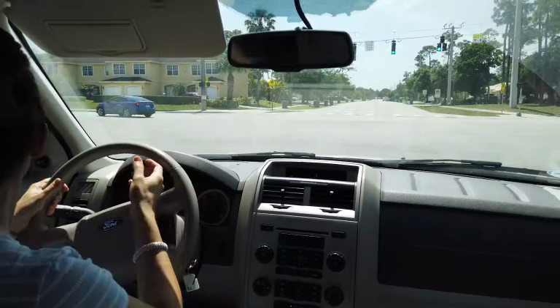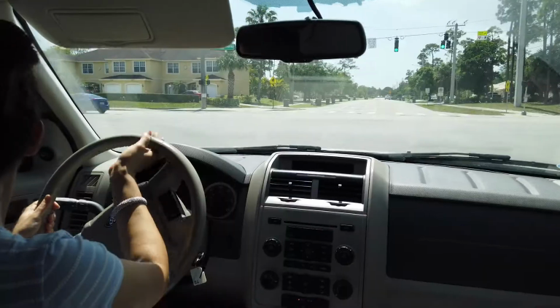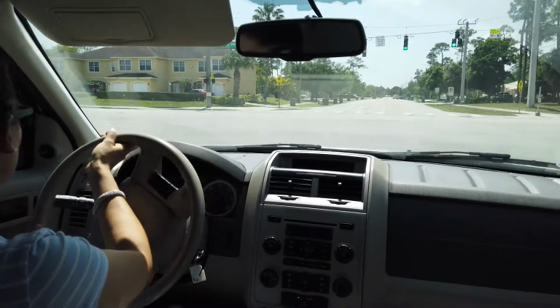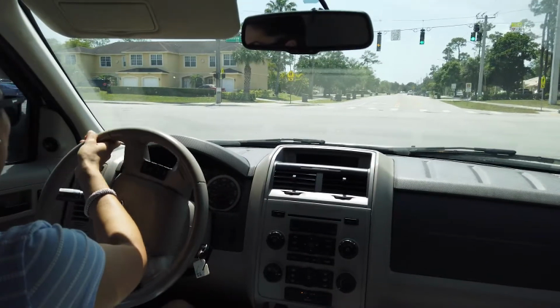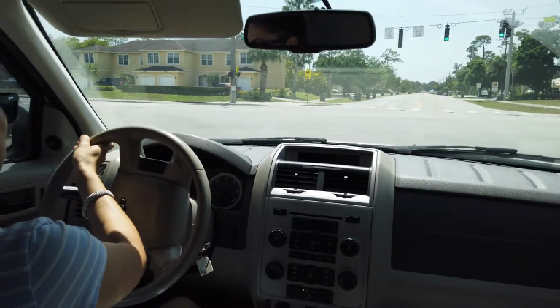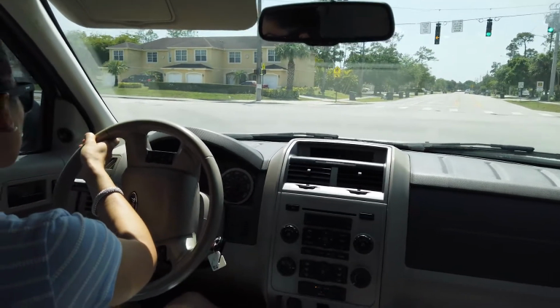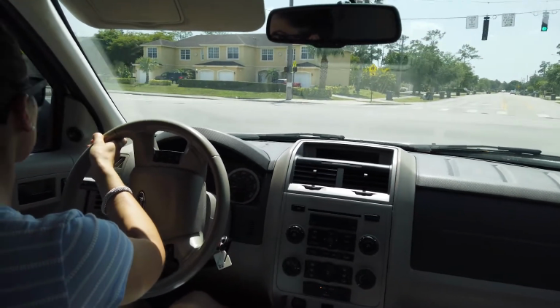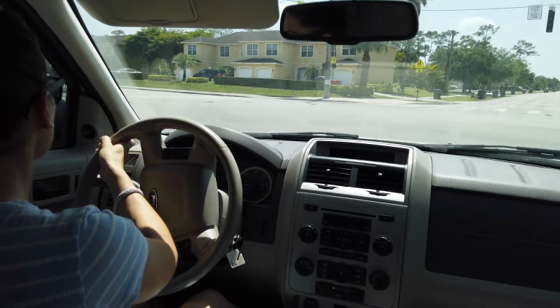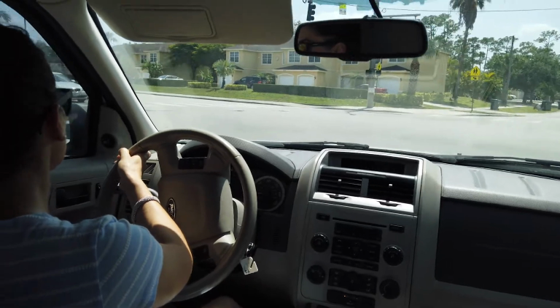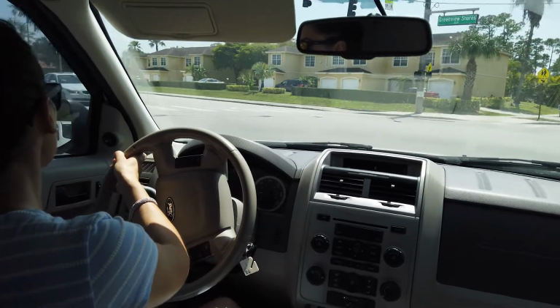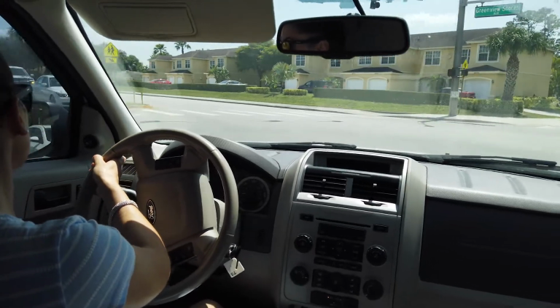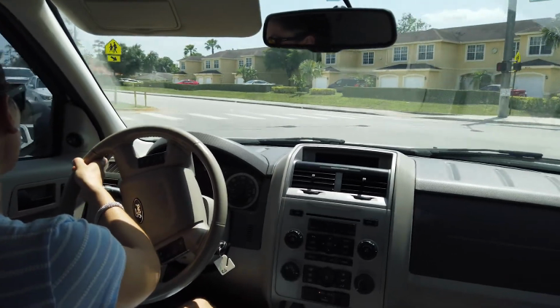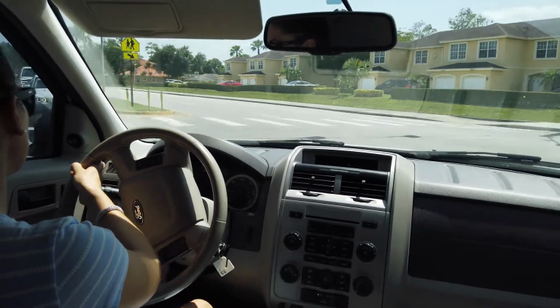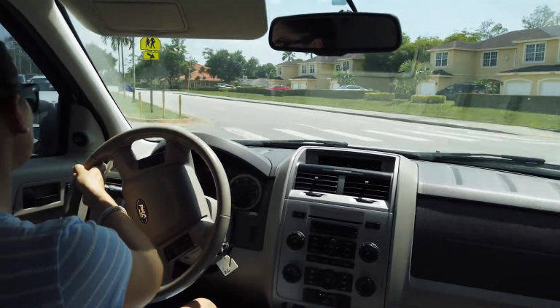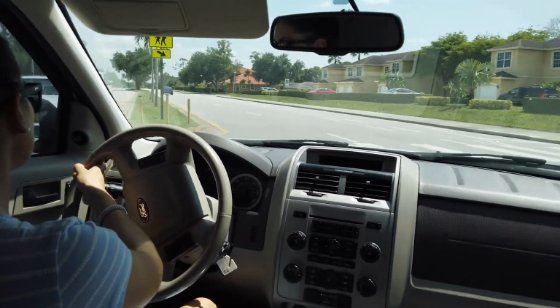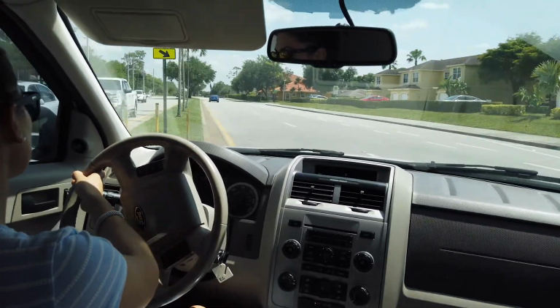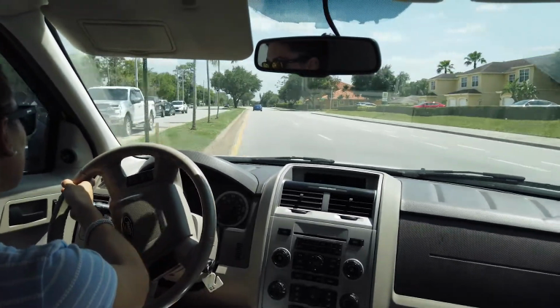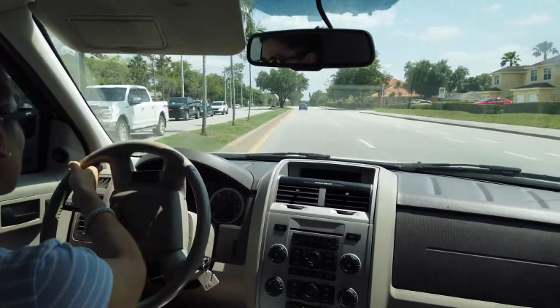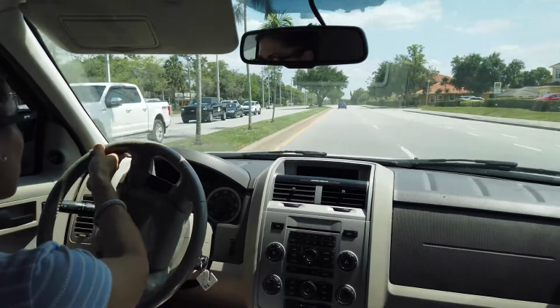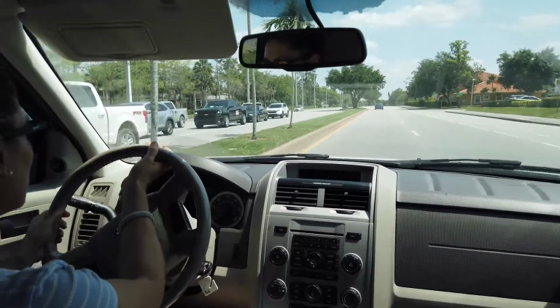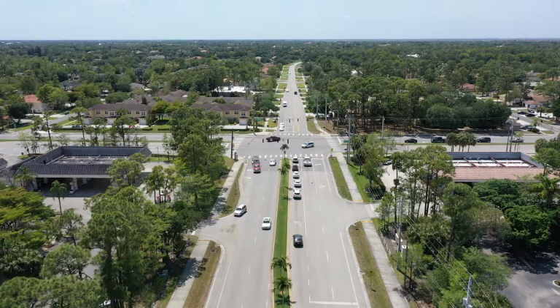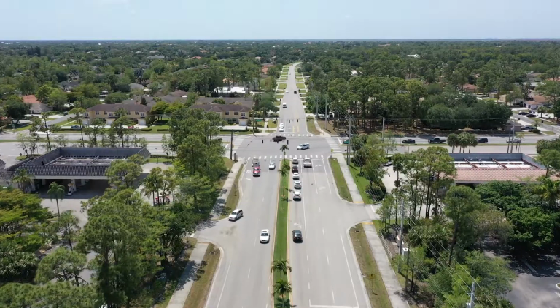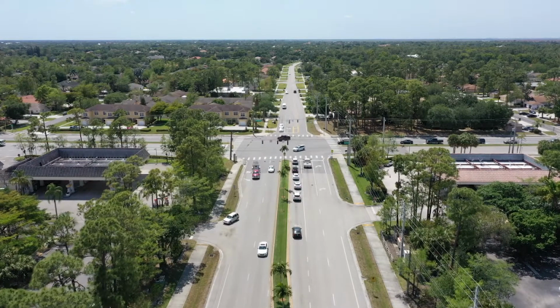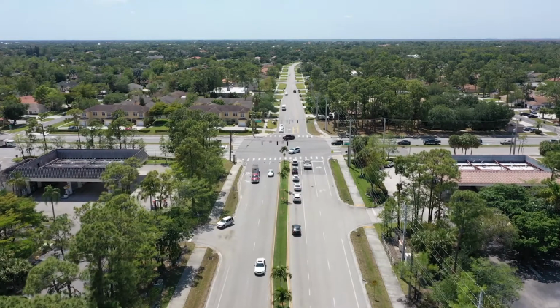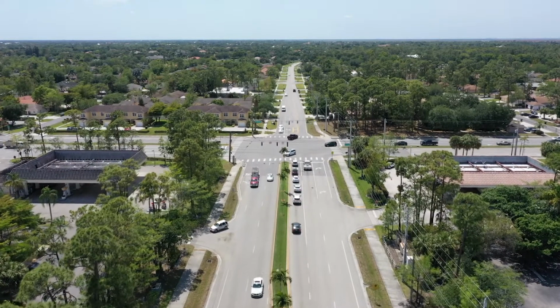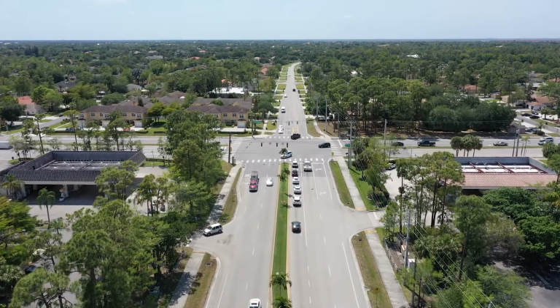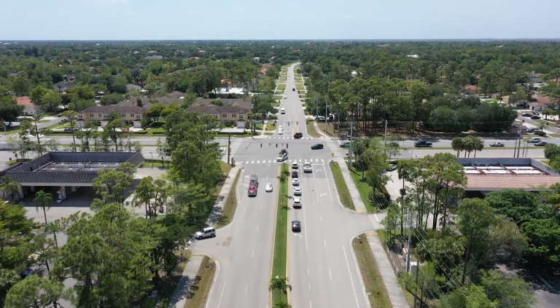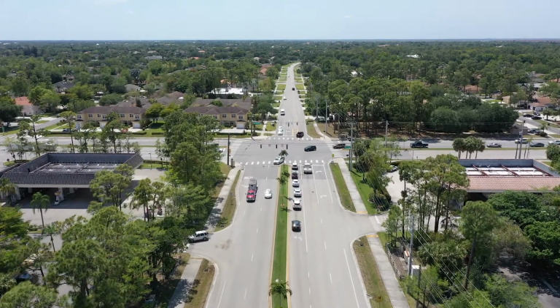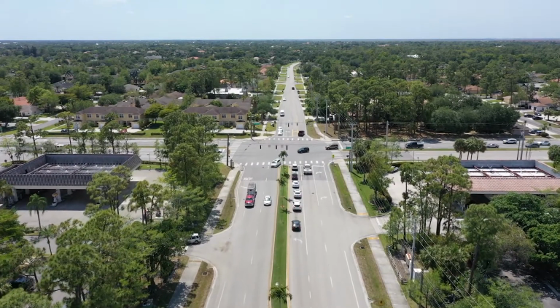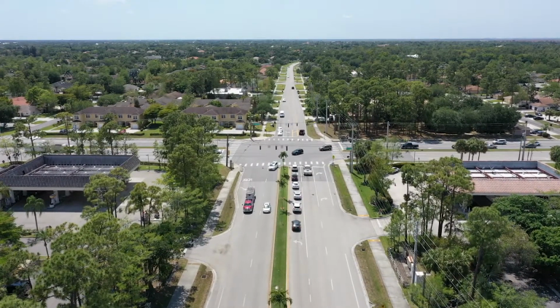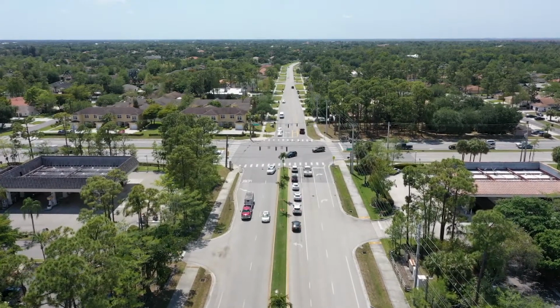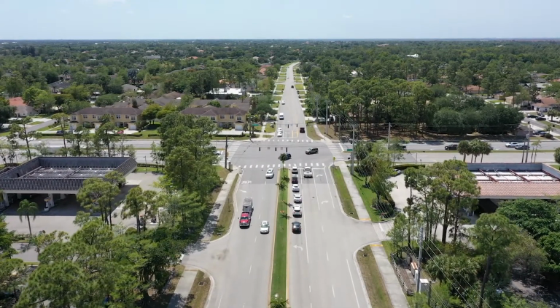Then look straight ahead for oncoming traffic, including bicycles. They have the right of way too. Only enter the intersection when it is clear and you can safely complete your turn.